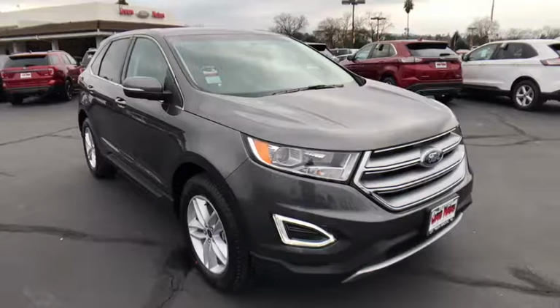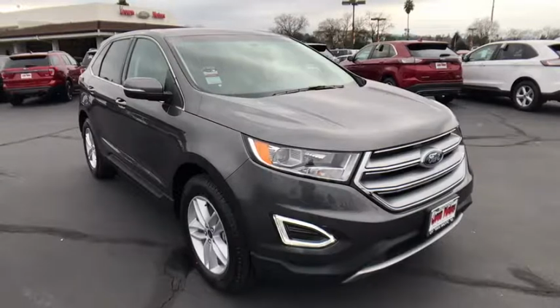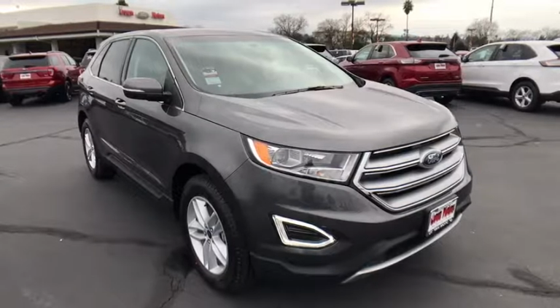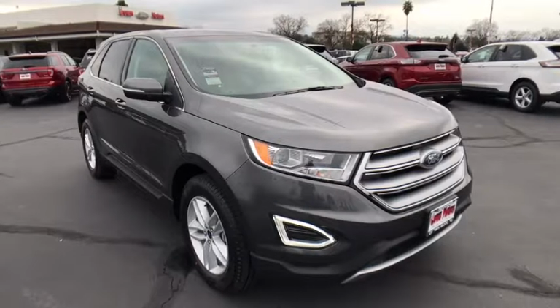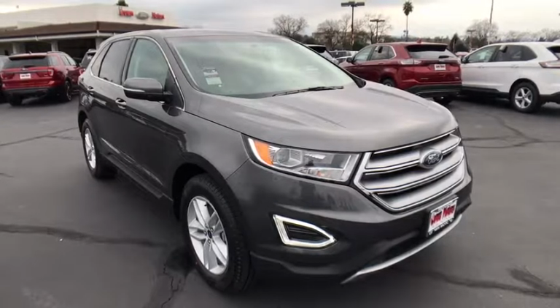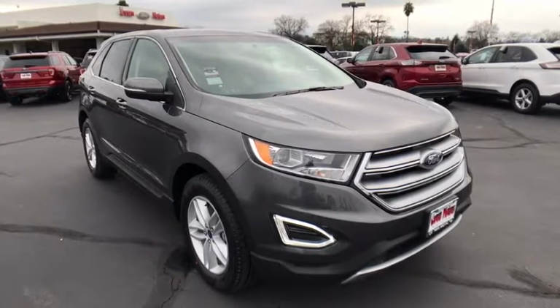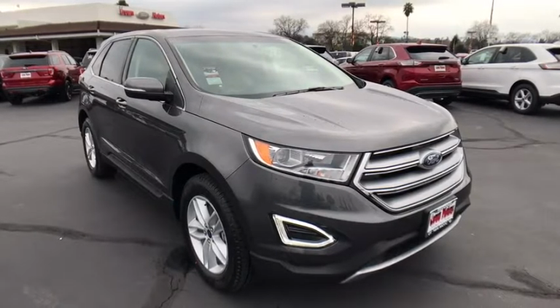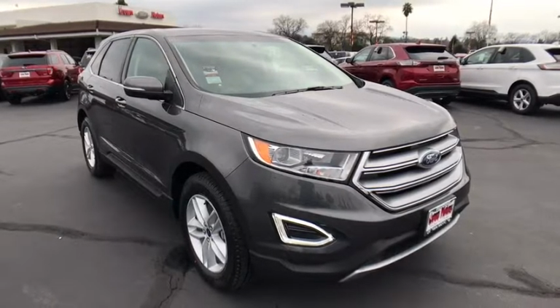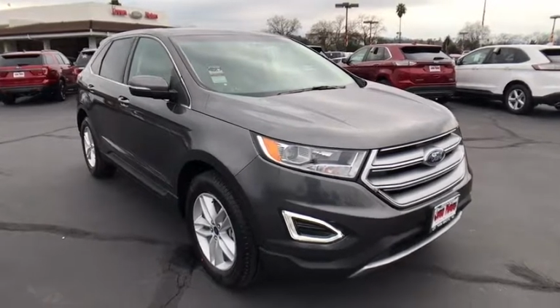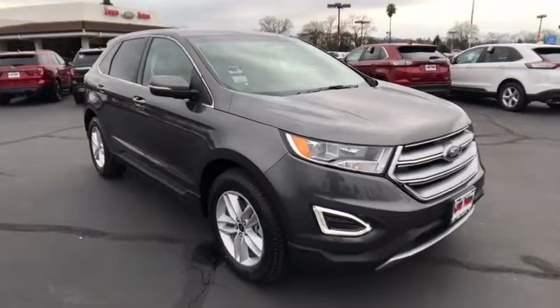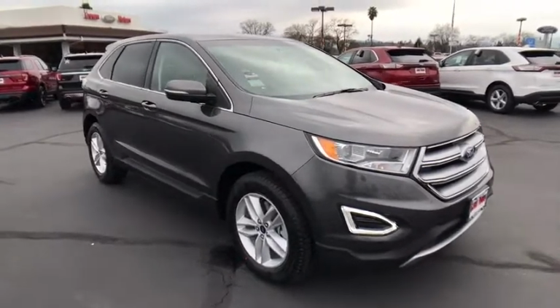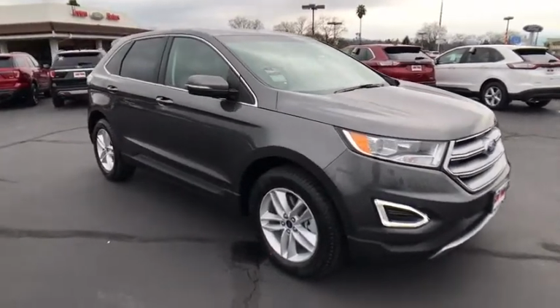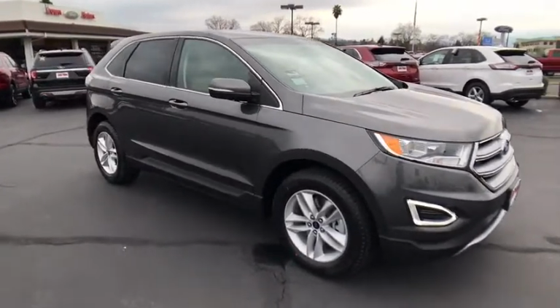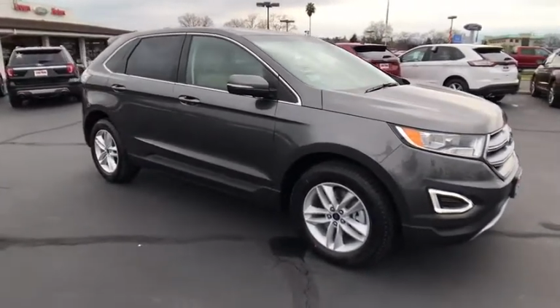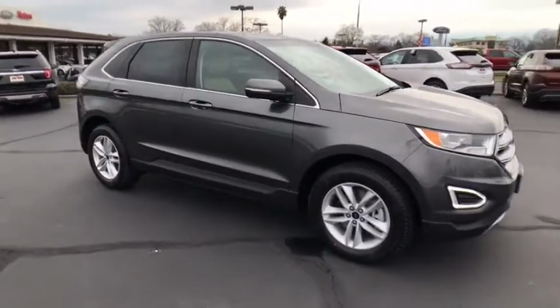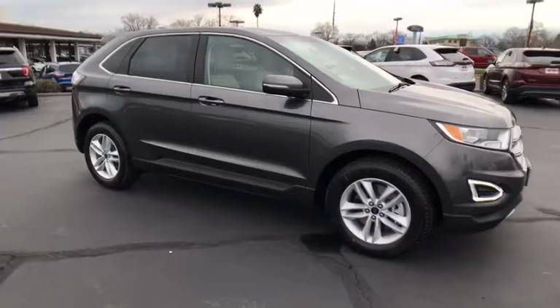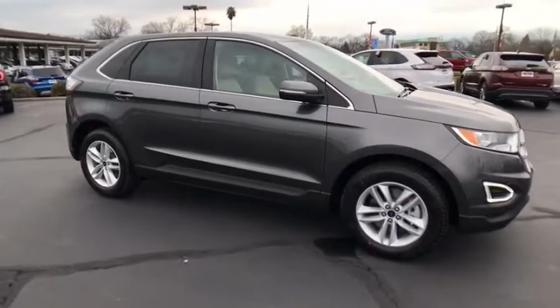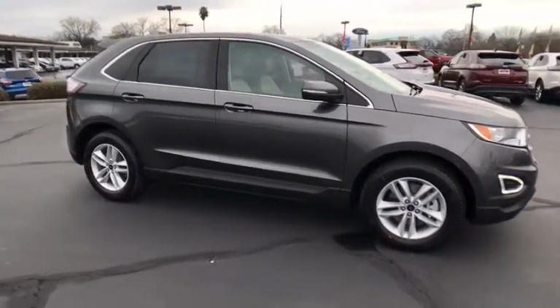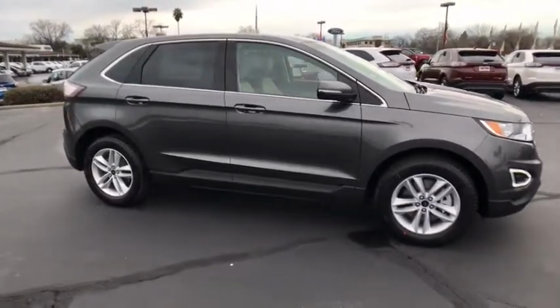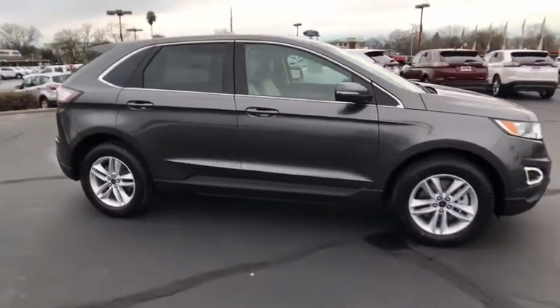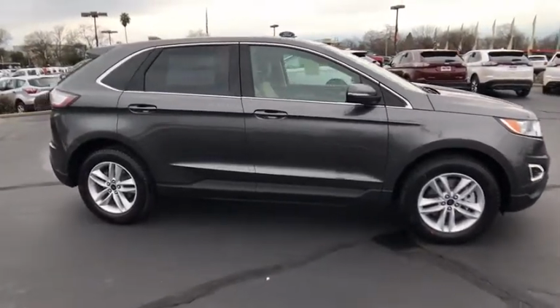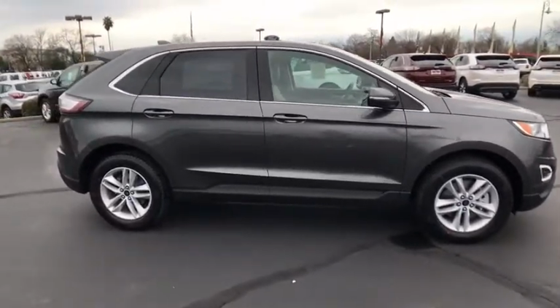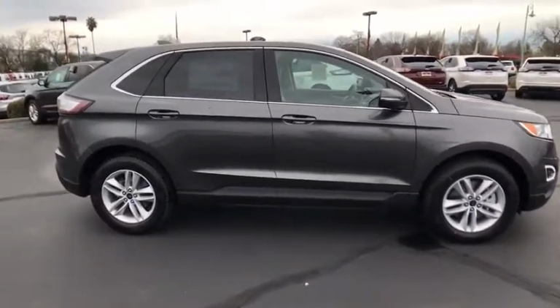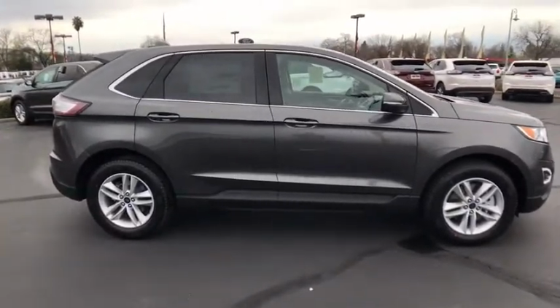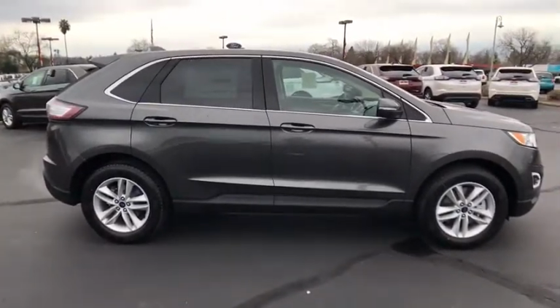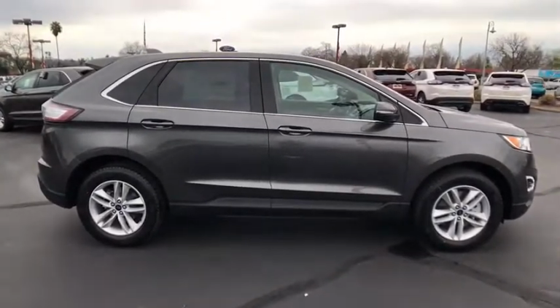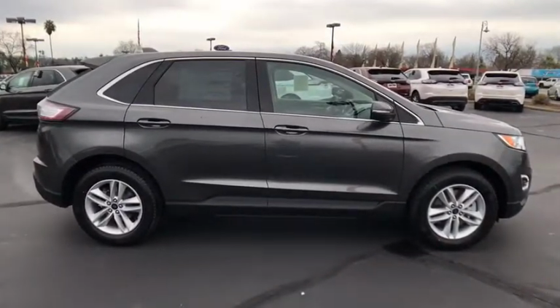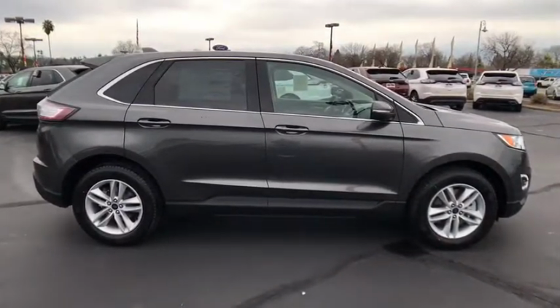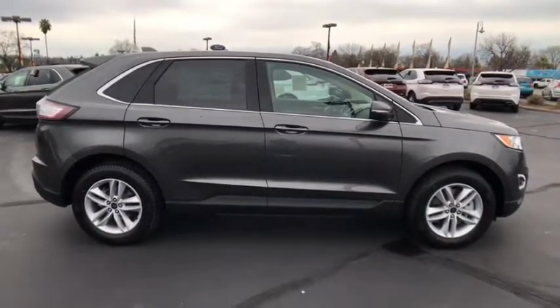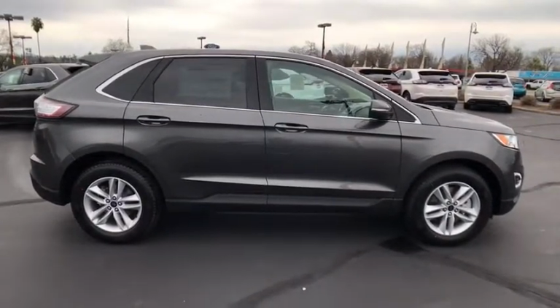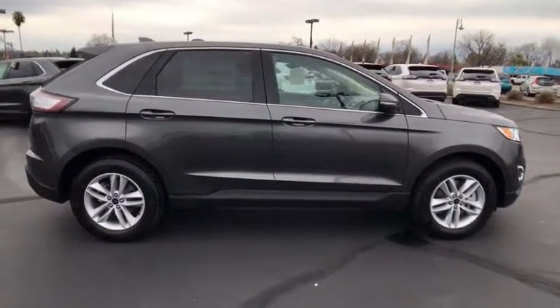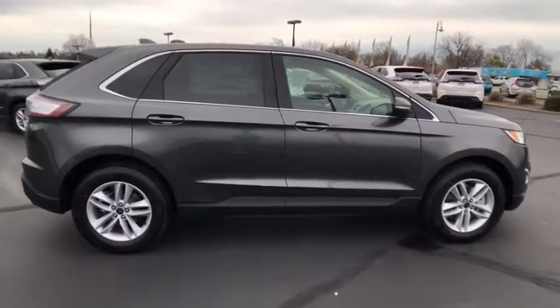2017 Edge thrills with more power and MPG. Either way, you're in for an exhilarating experience with Ford Edge. Here are some of this vehicle's great options.